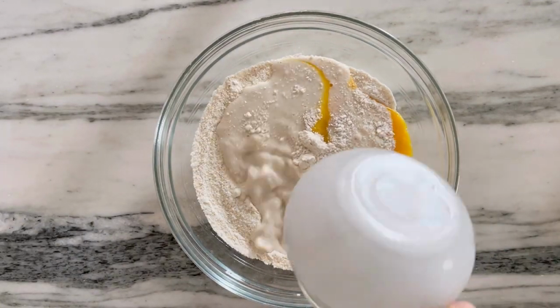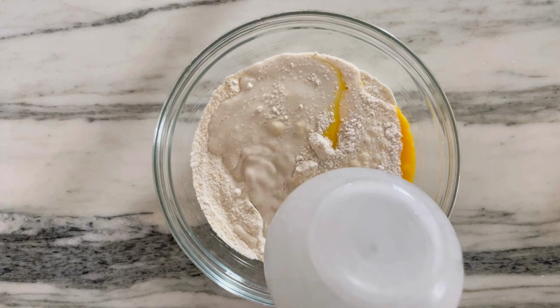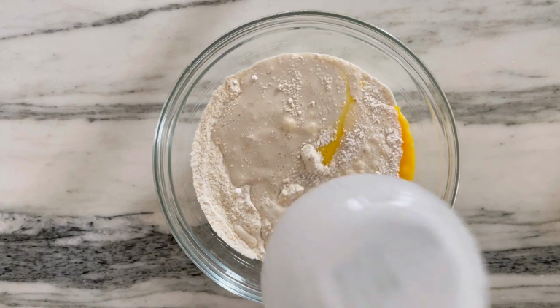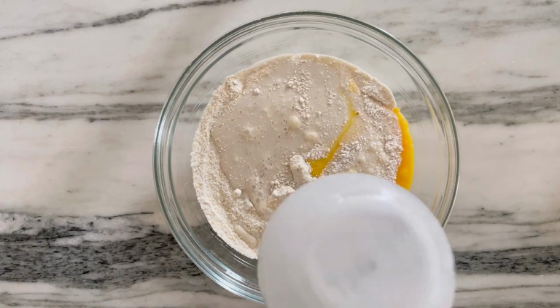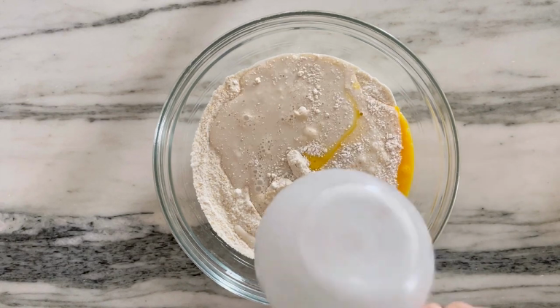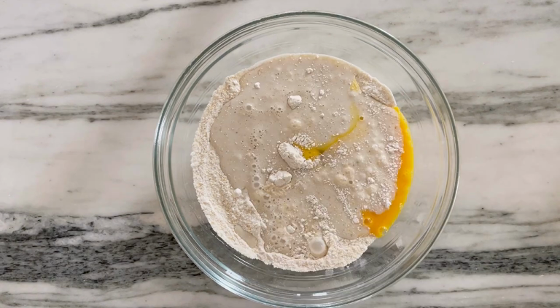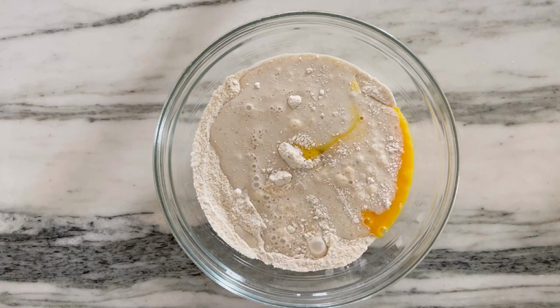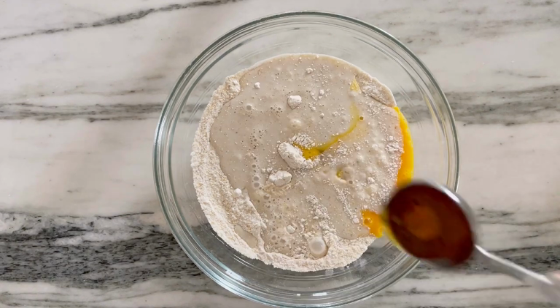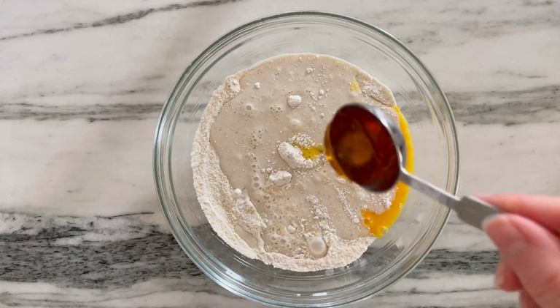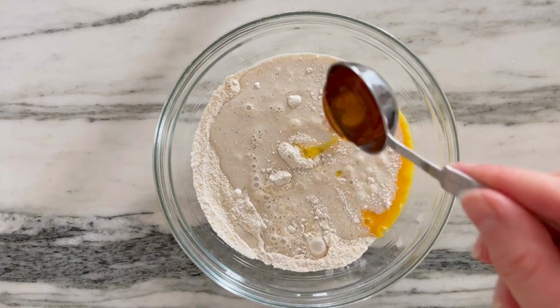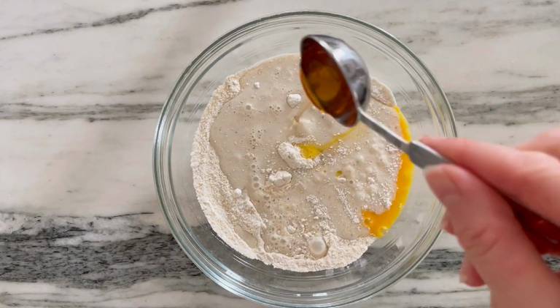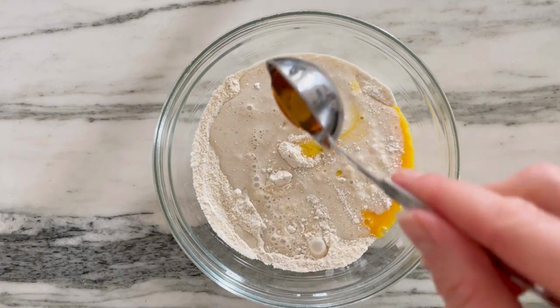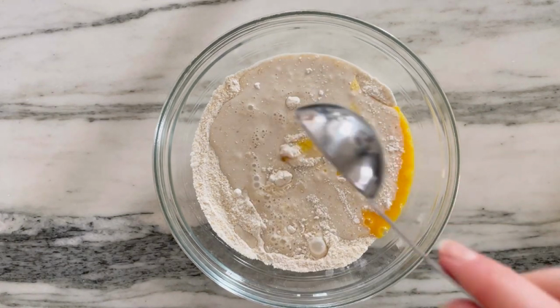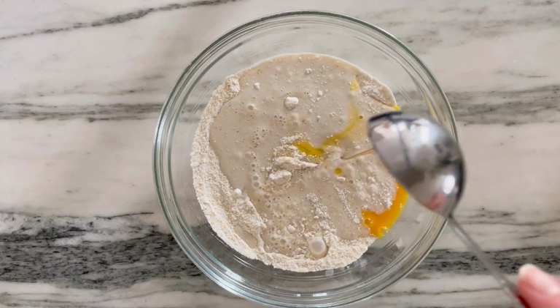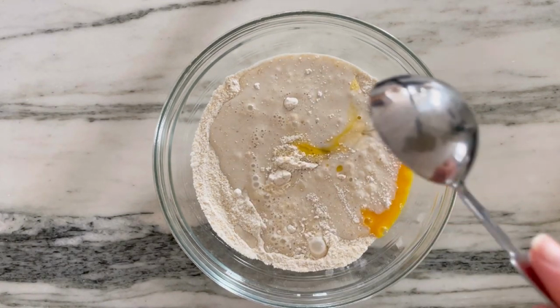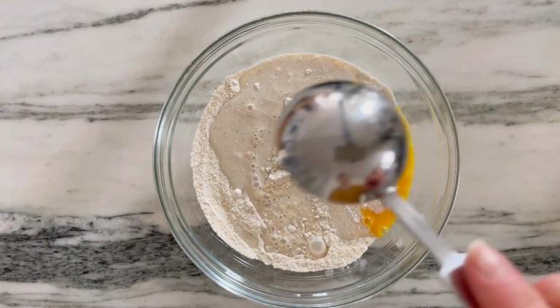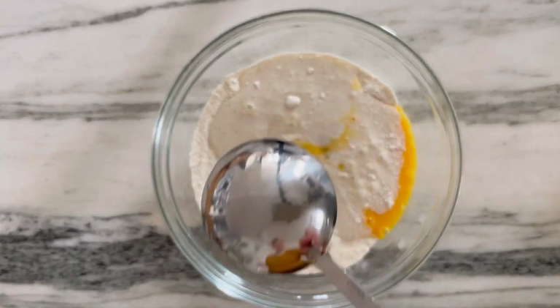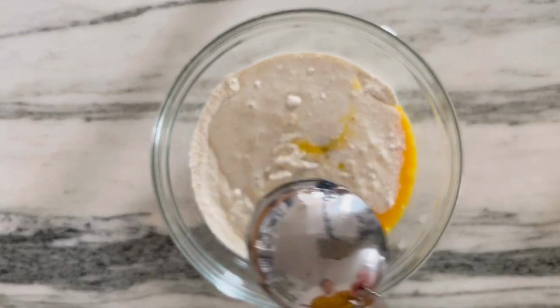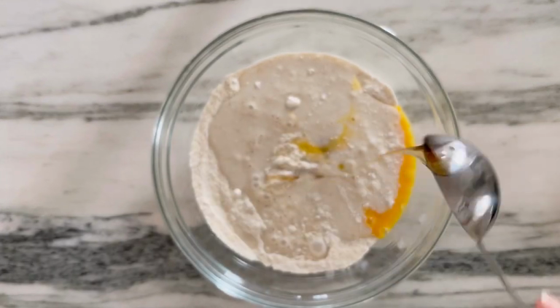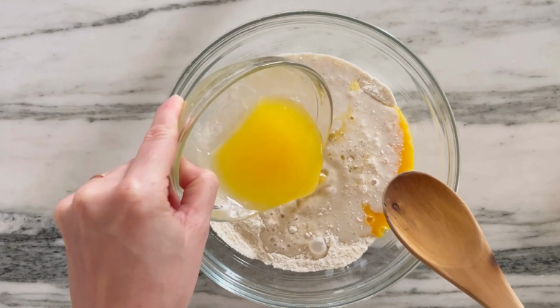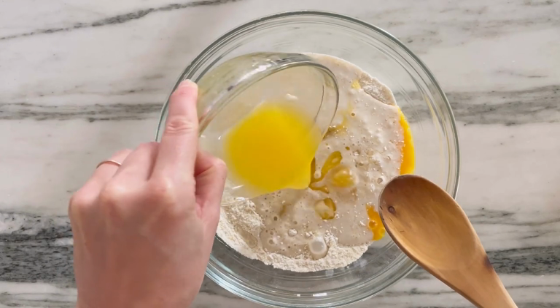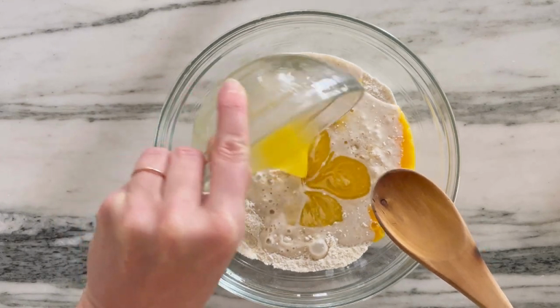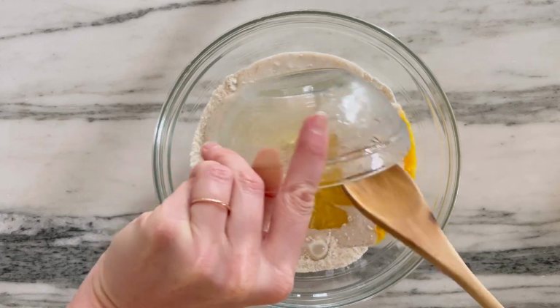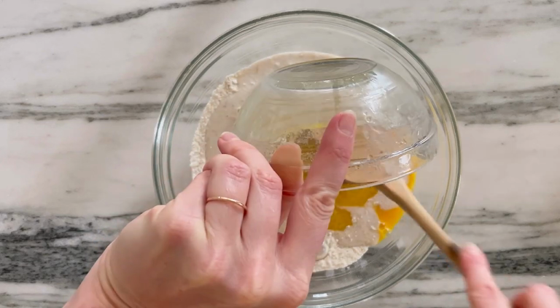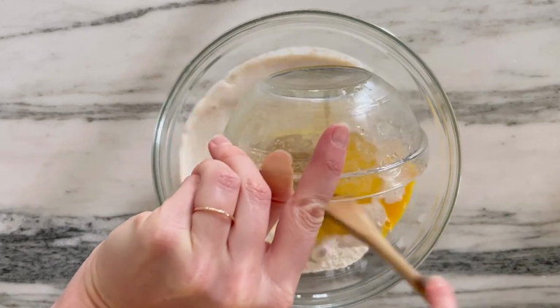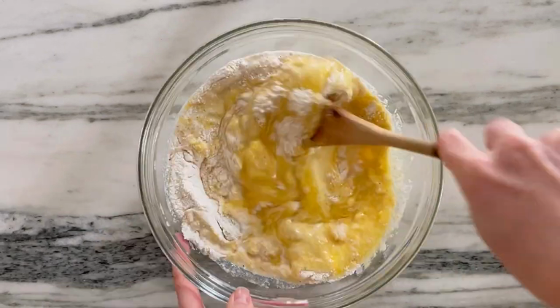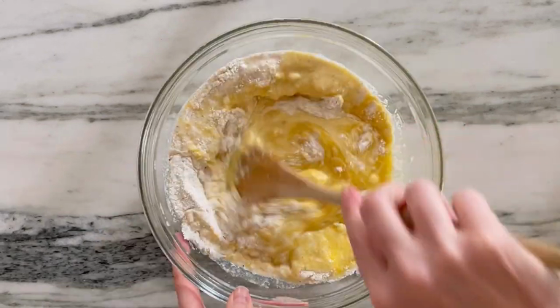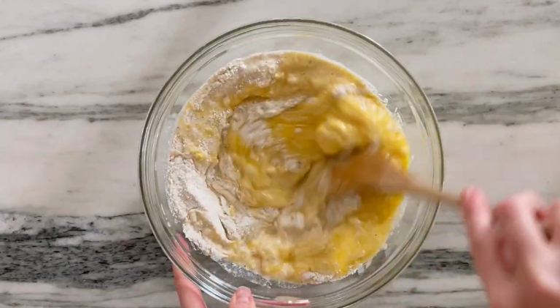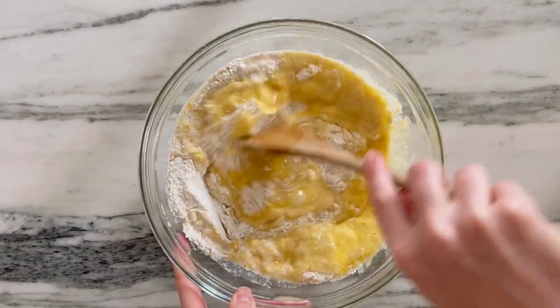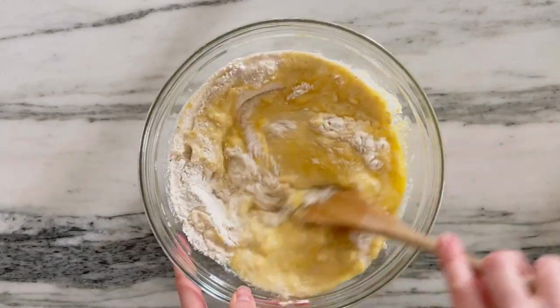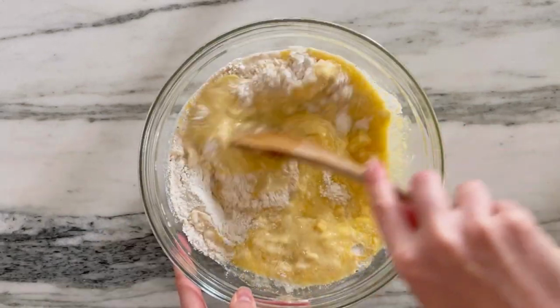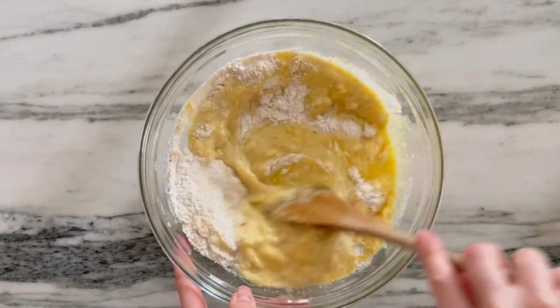This can easily be made dairy-free. A little bit of honey — this is definitely more of a savory cornbread than a cakey, sweet one. And our melted butter.